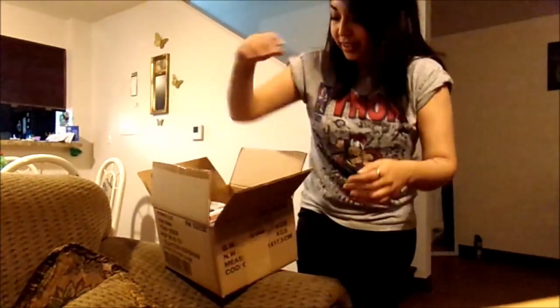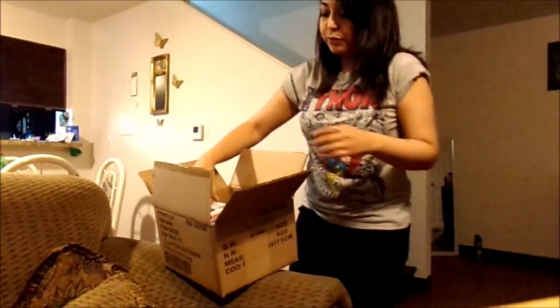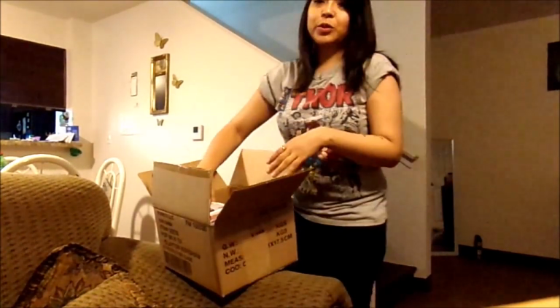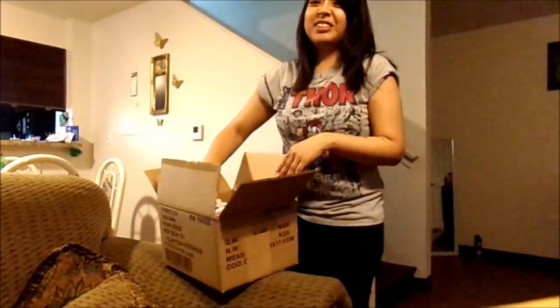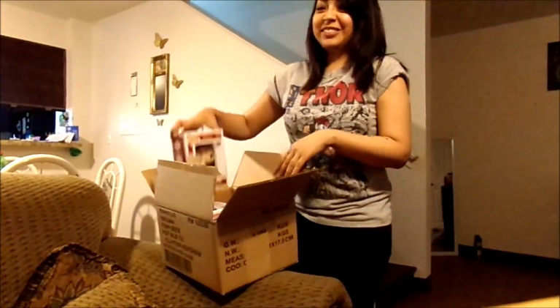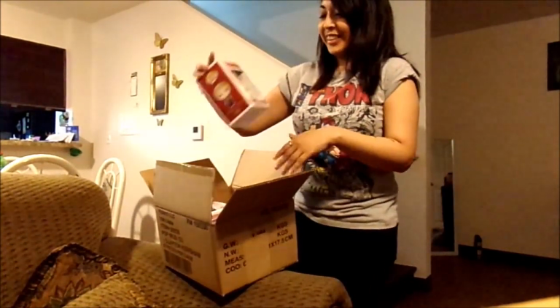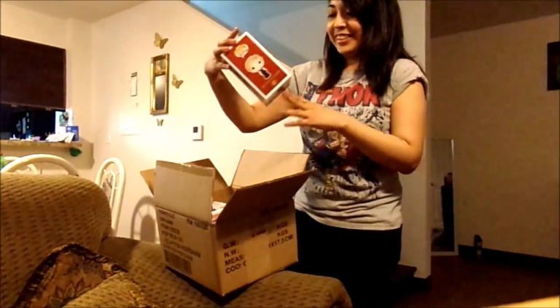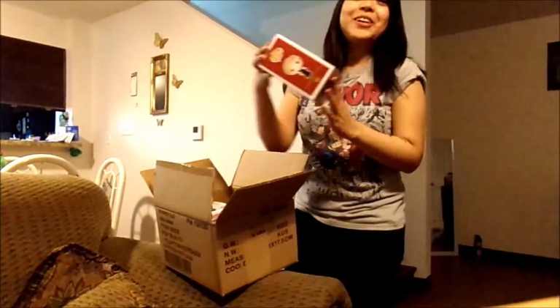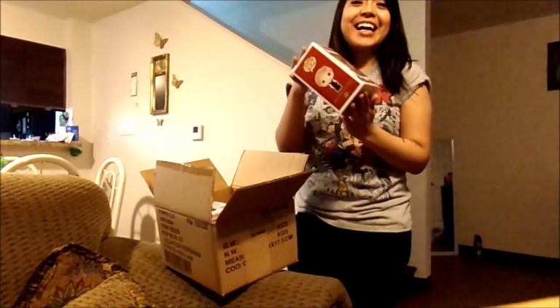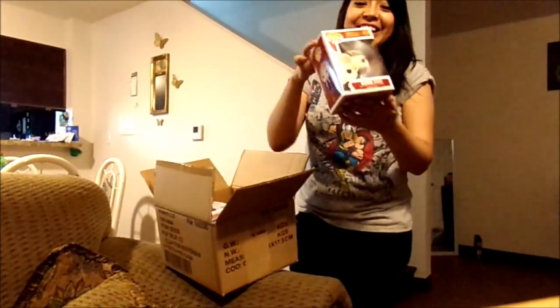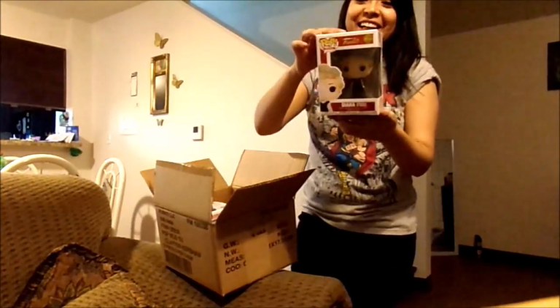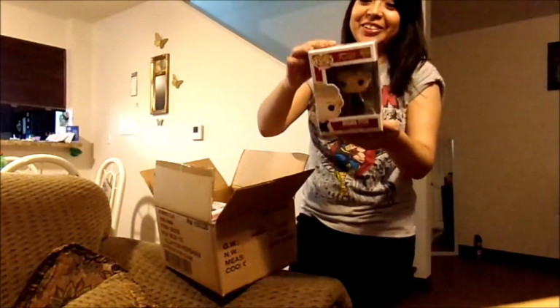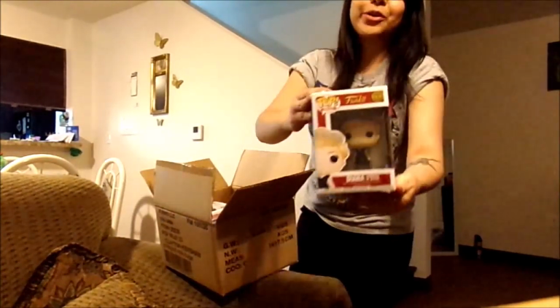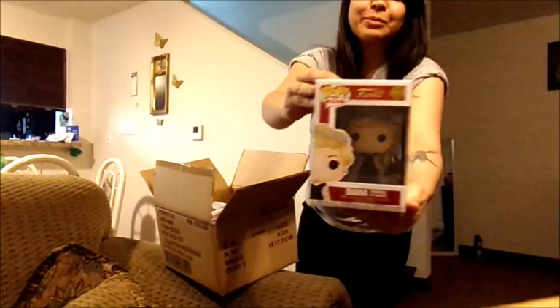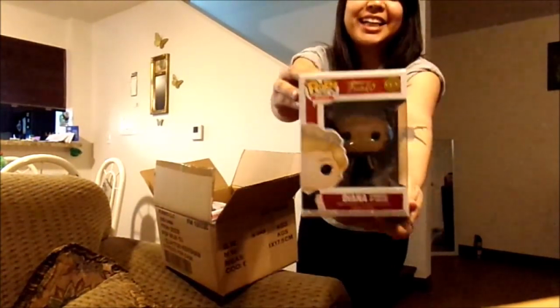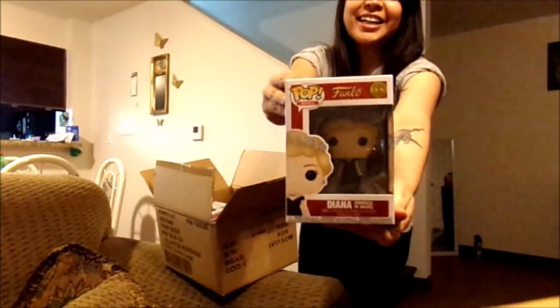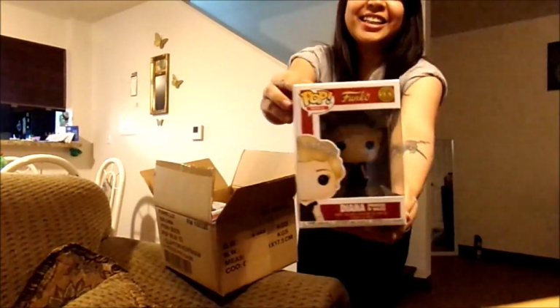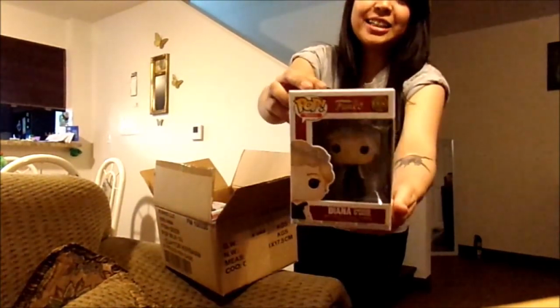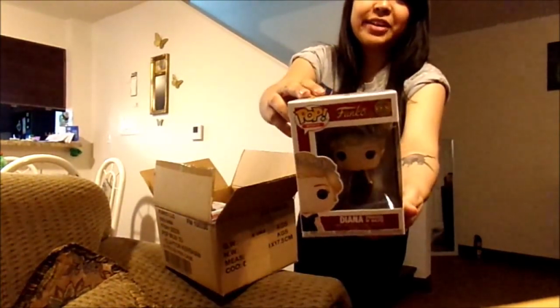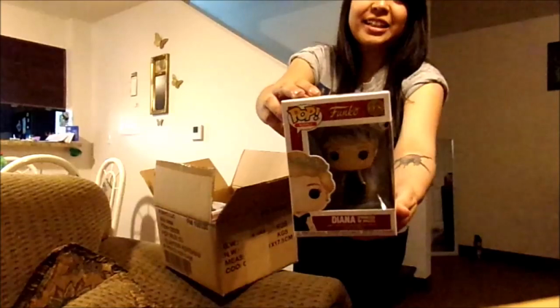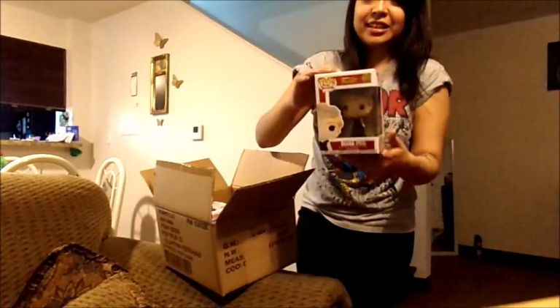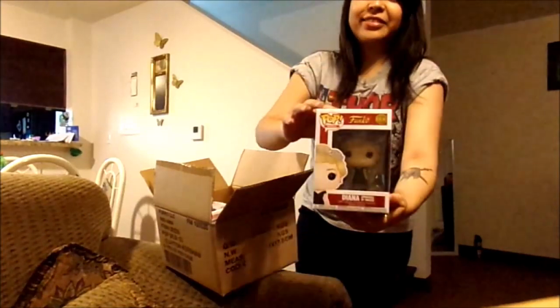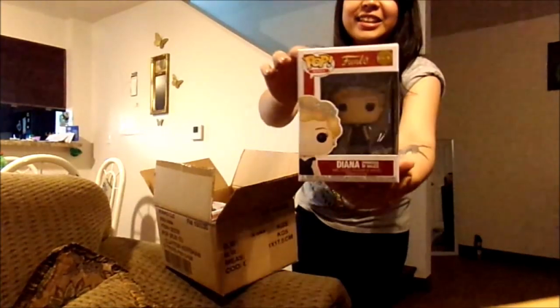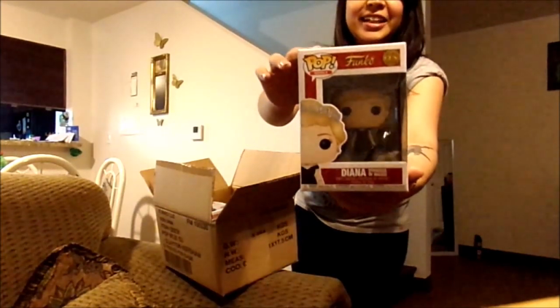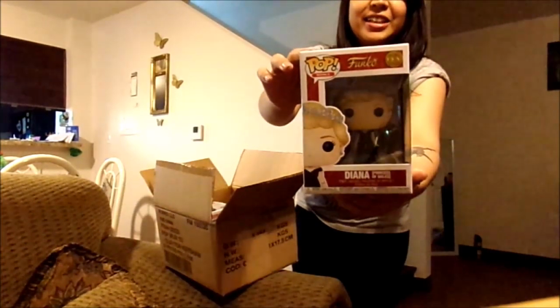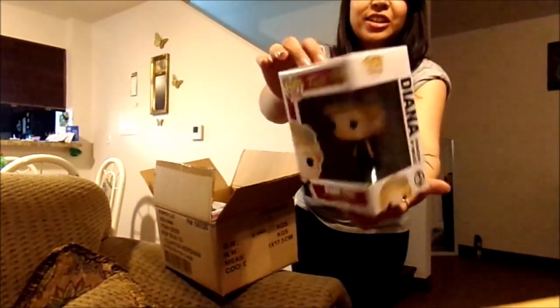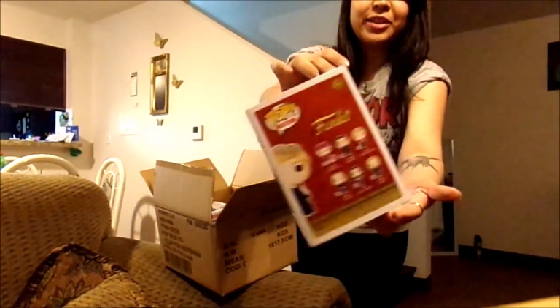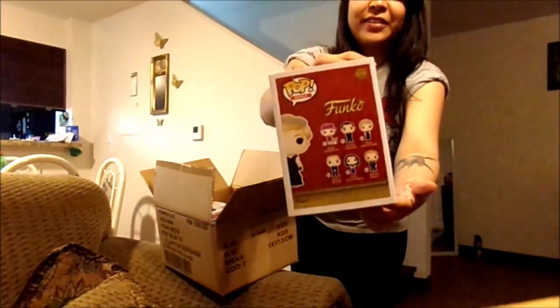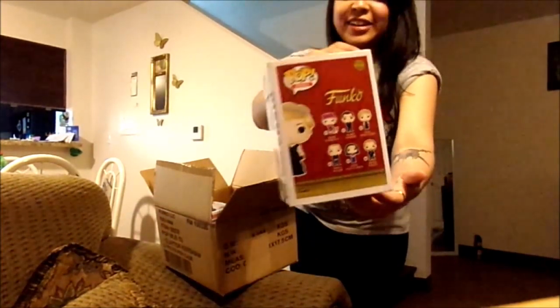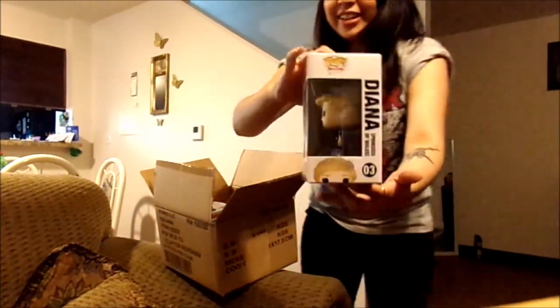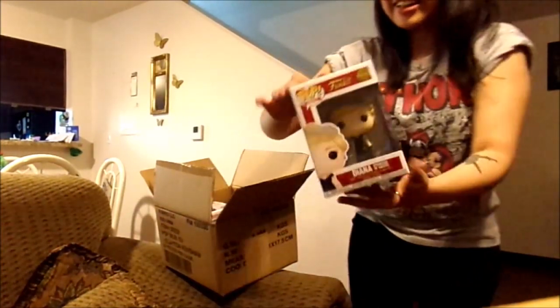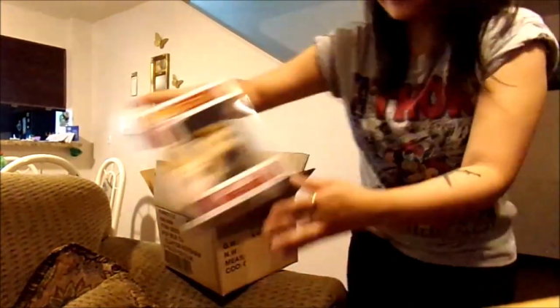The fourth one — it's Diana! I was like, oh, the royals, but it's Diana. Diana's my favorite. I love this. She looks pretty cool.